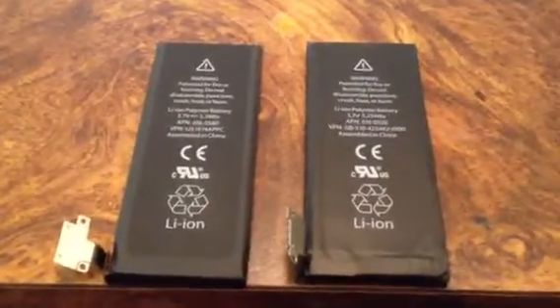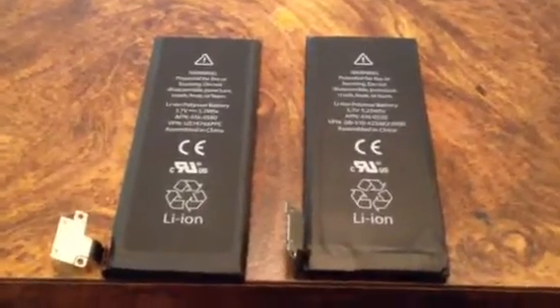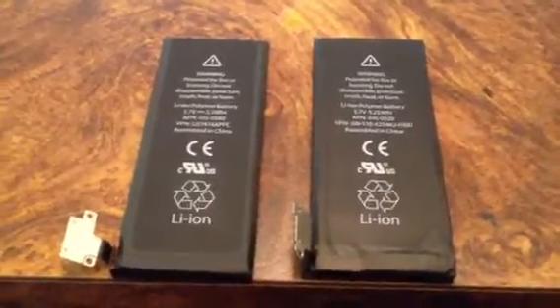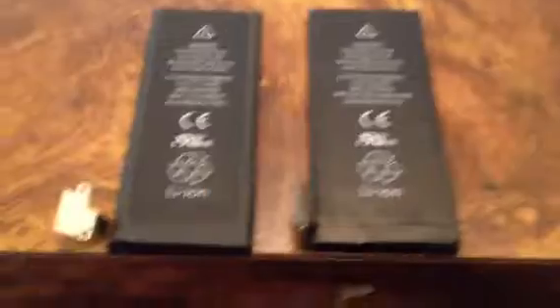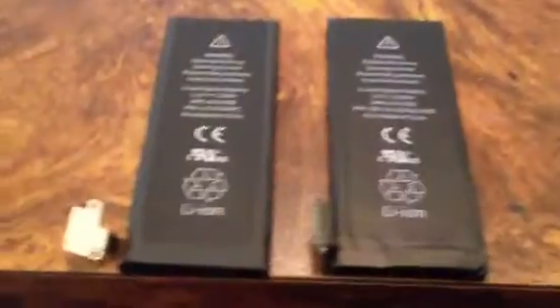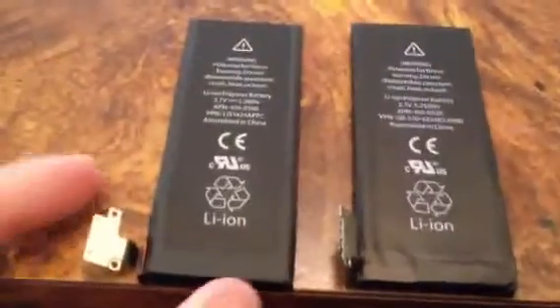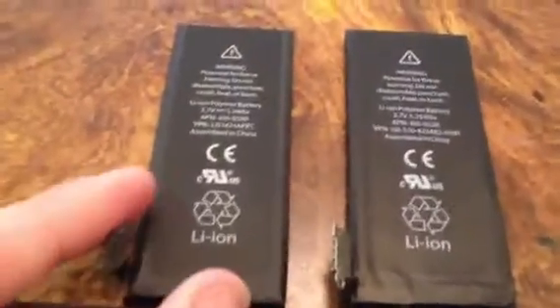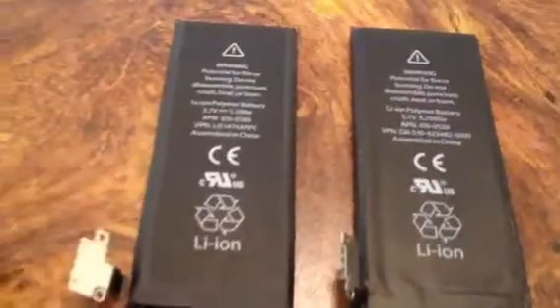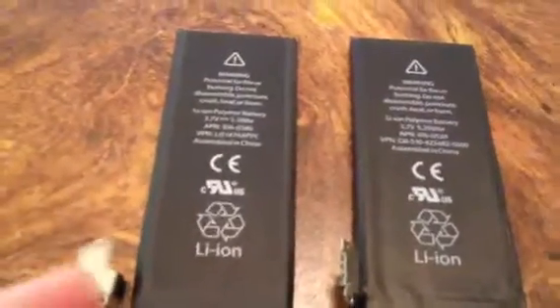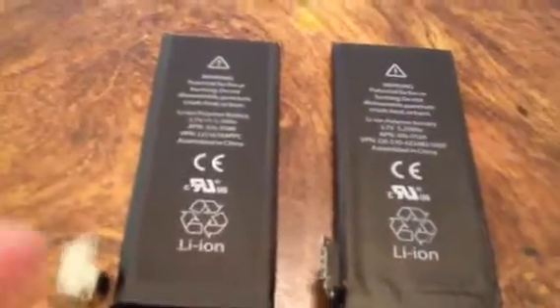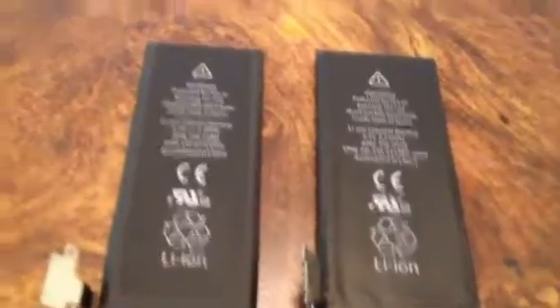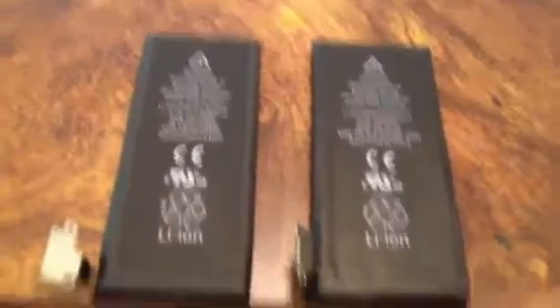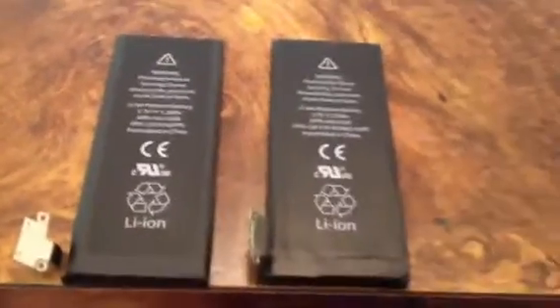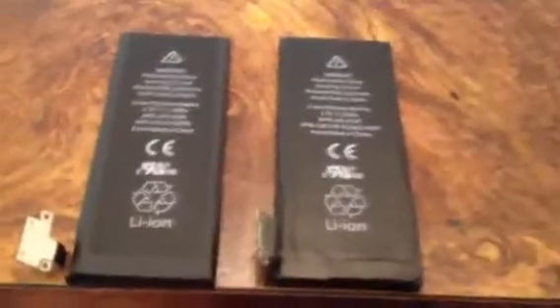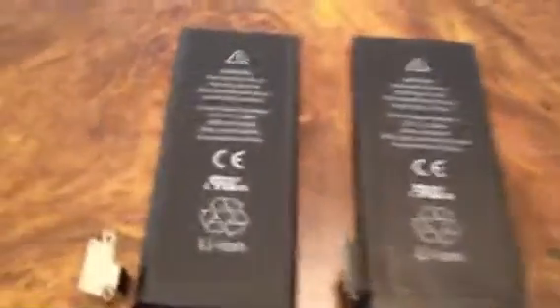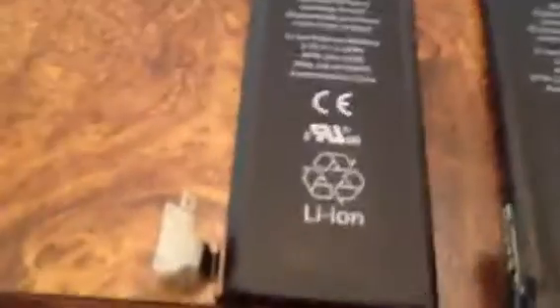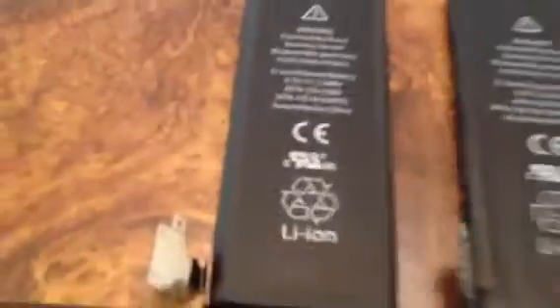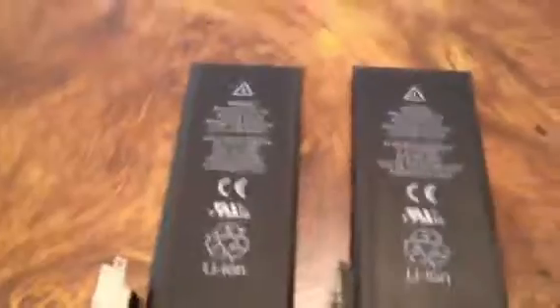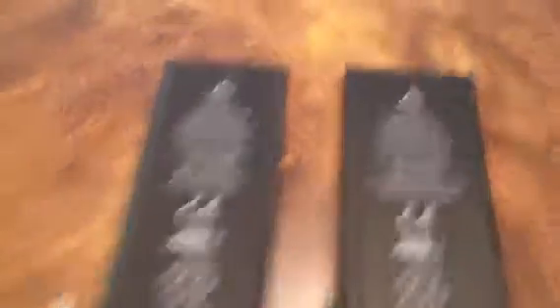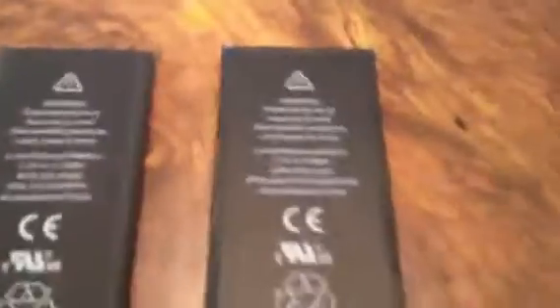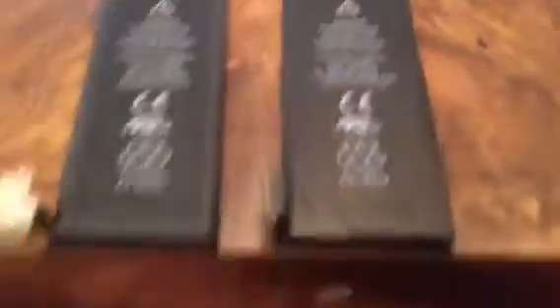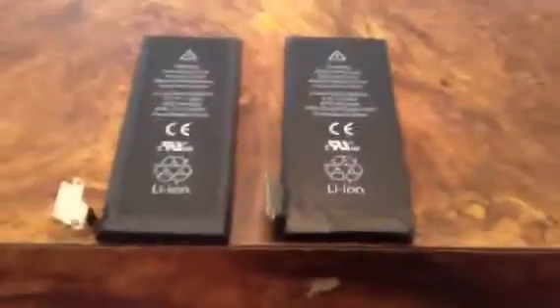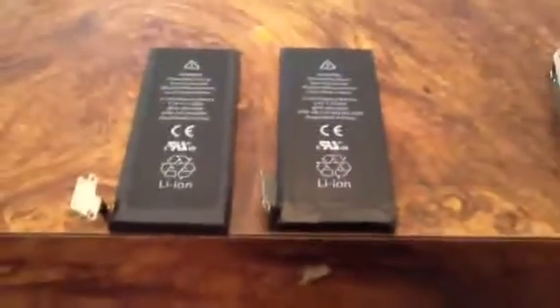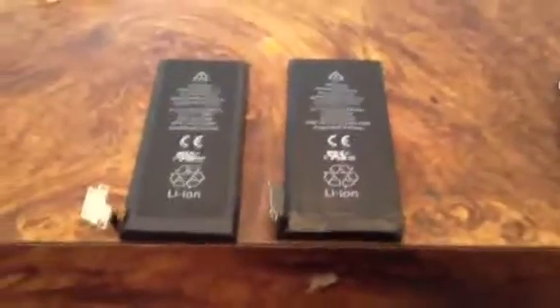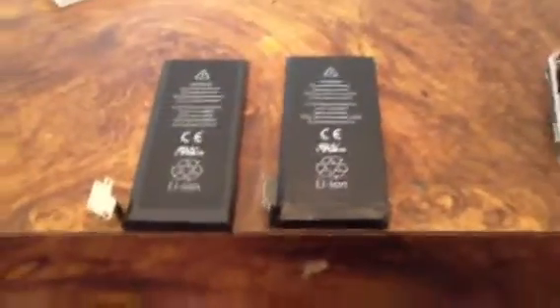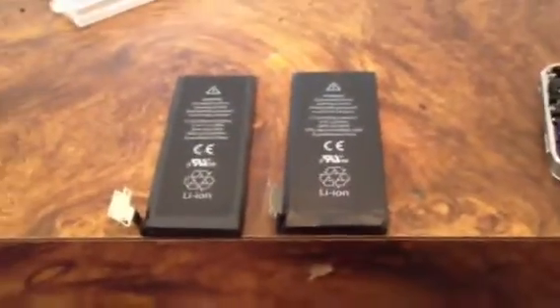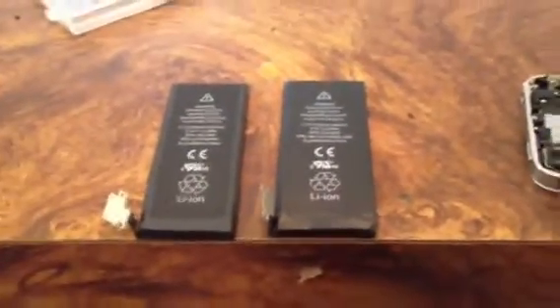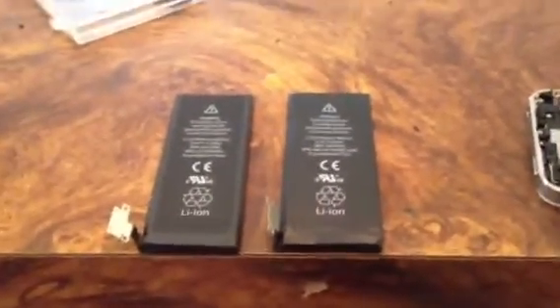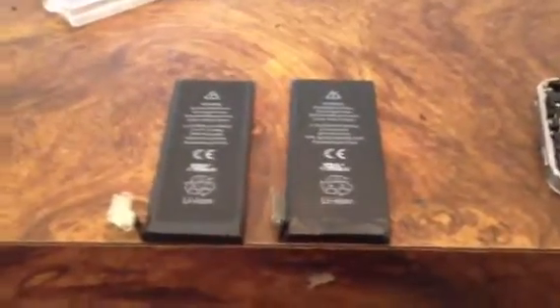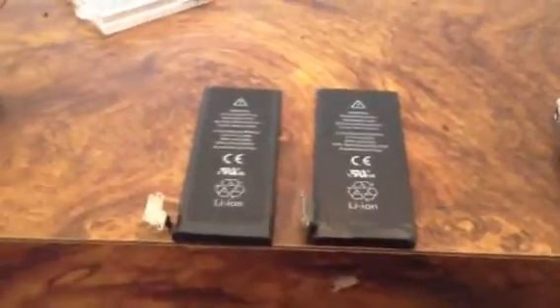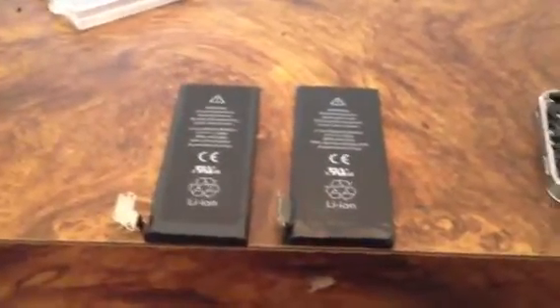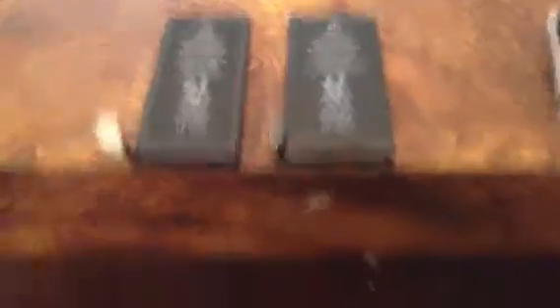Anyway, the only reason I'm making this video is just to point out that the 4S battery is smaller, and that's probably the biggest reason why the battery life sucks.